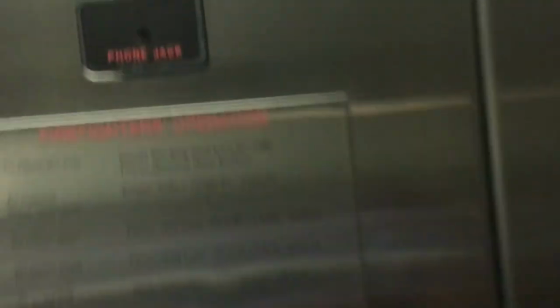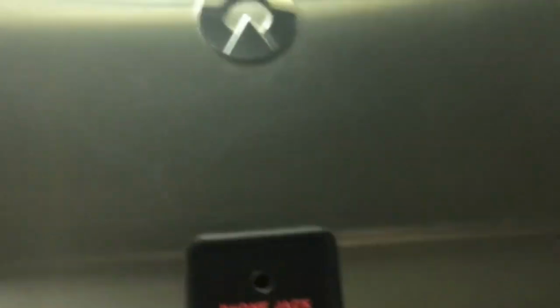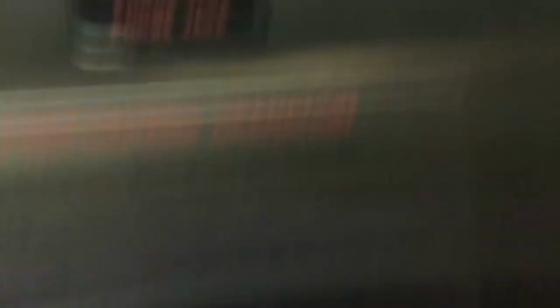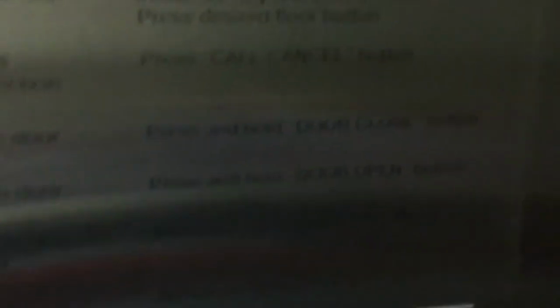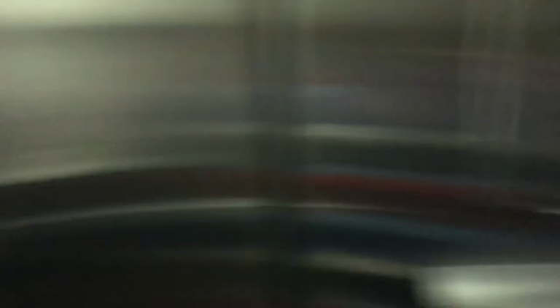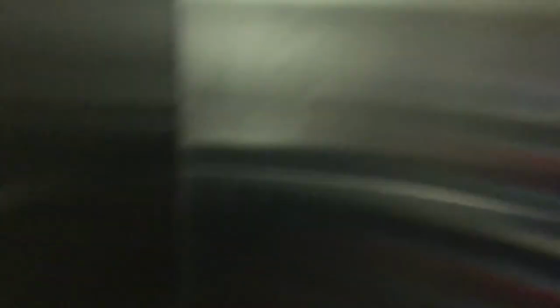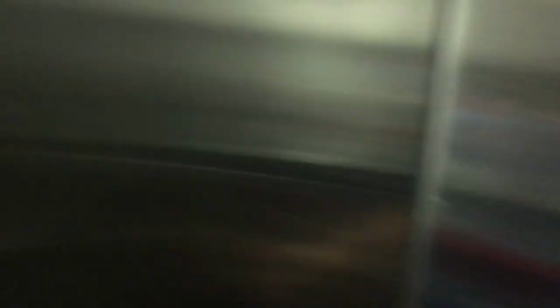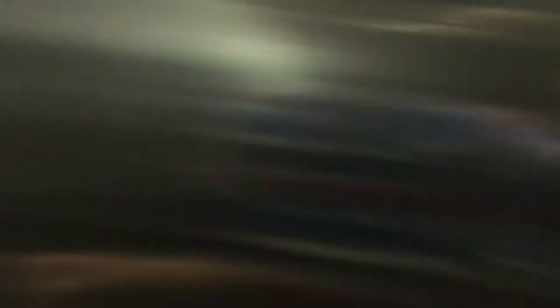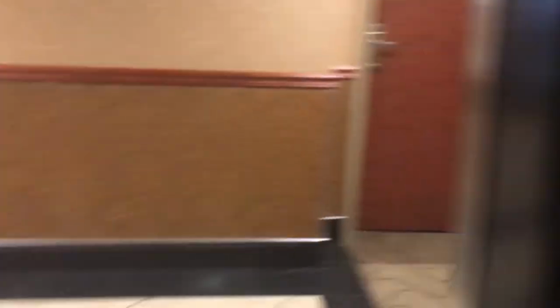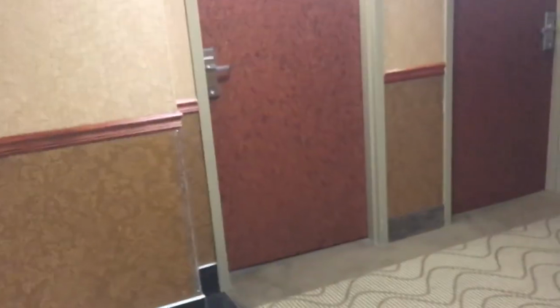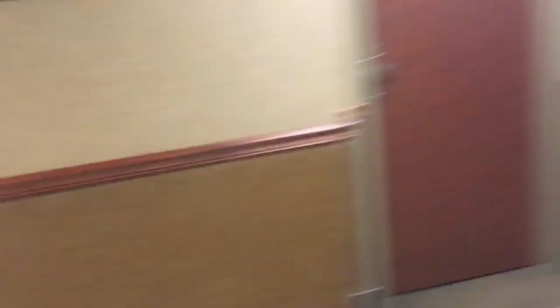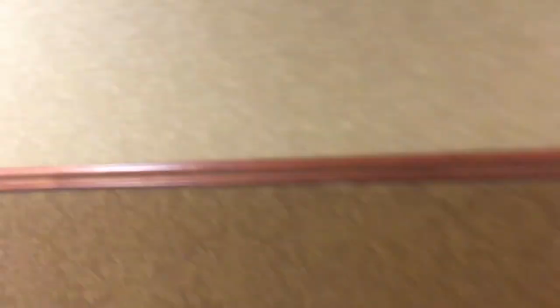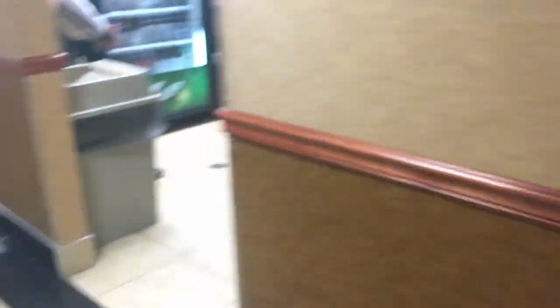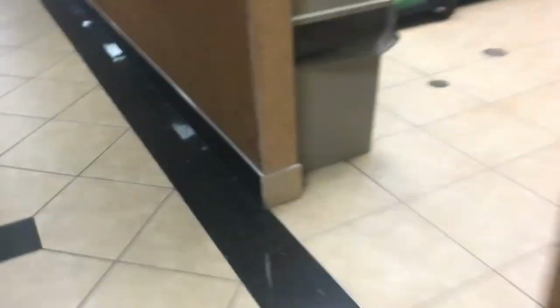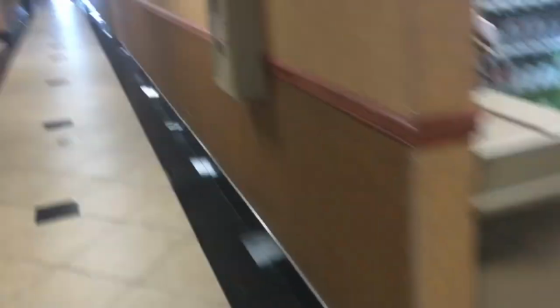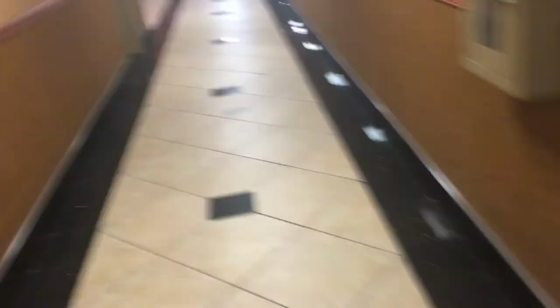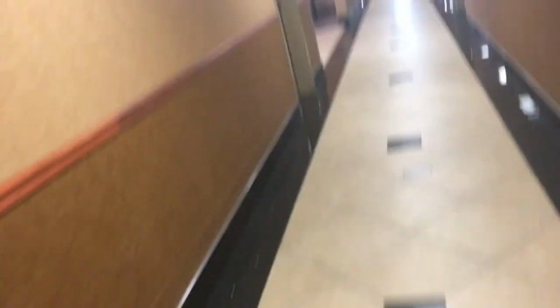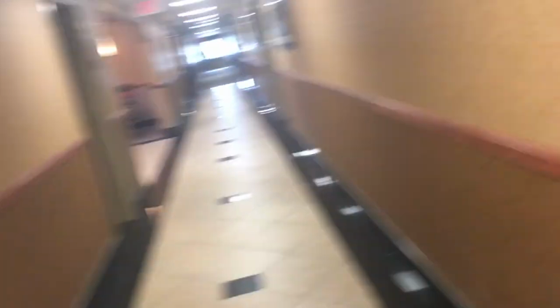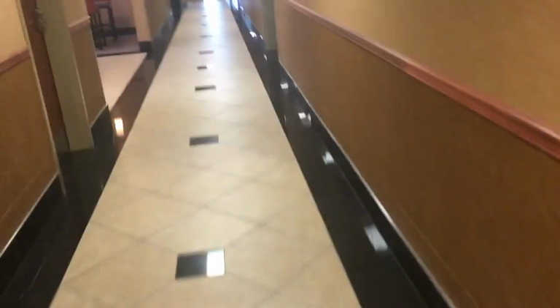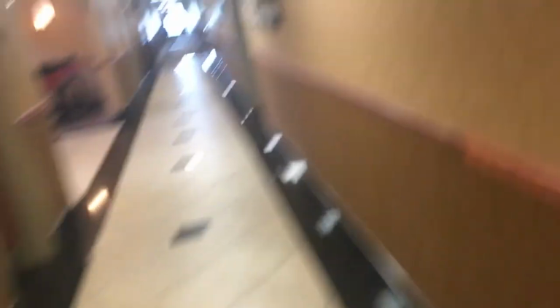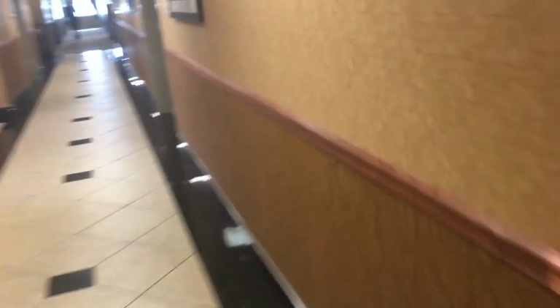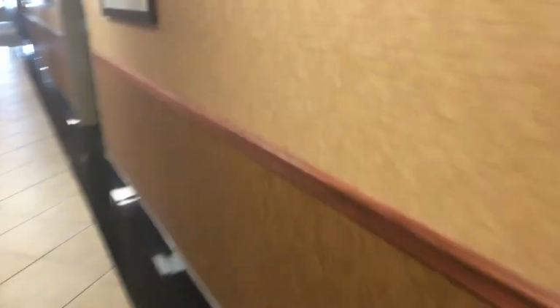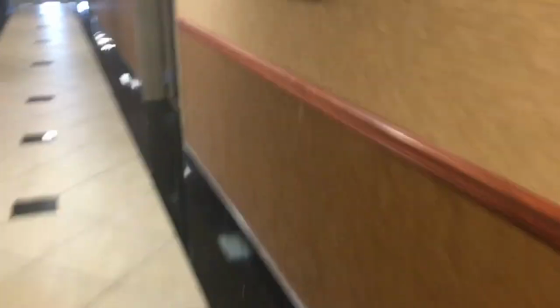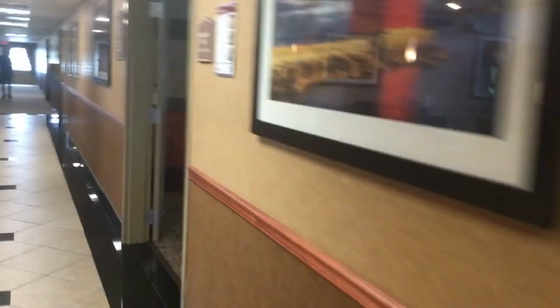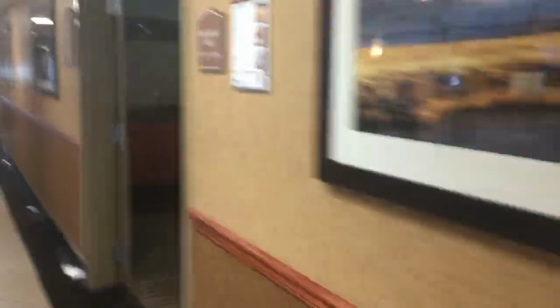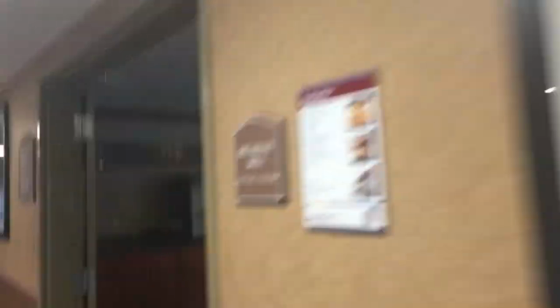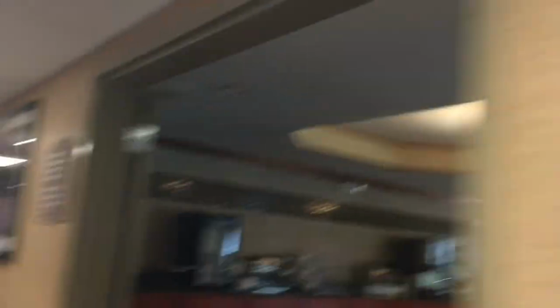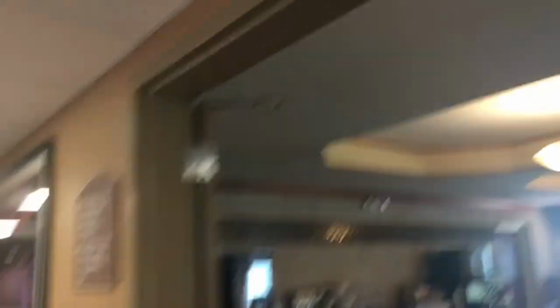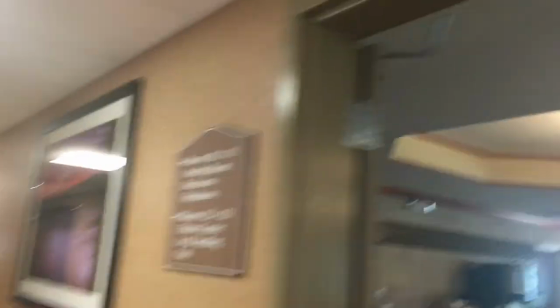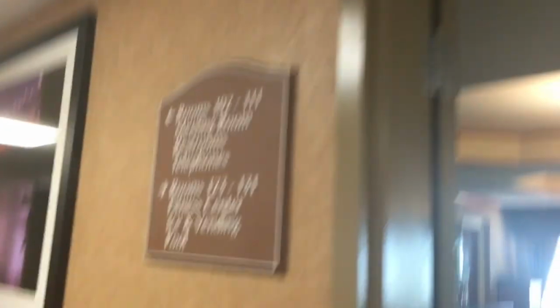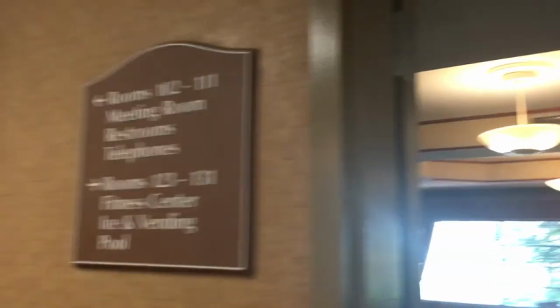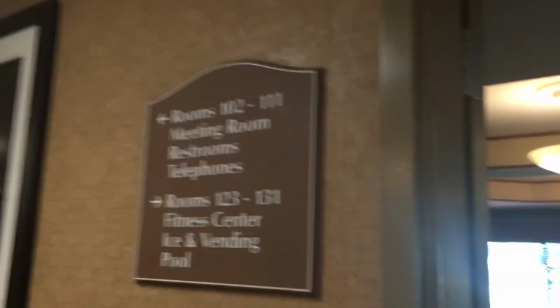I found stuff. Fire instructions. You know what, I don't know why — look at this. The sign here, this sign here doesn't even mention the elevator.